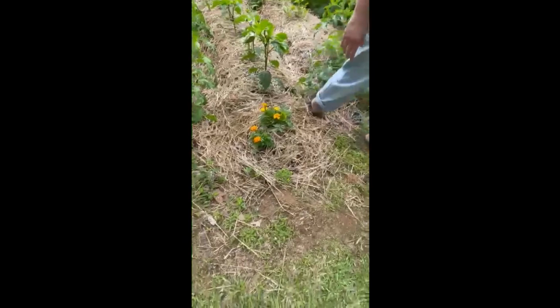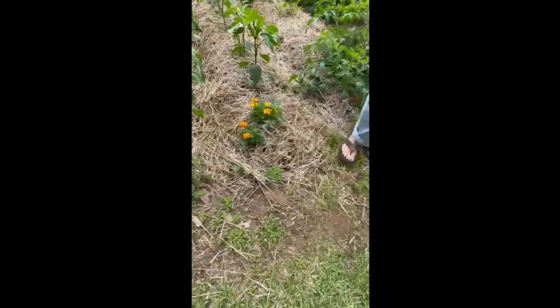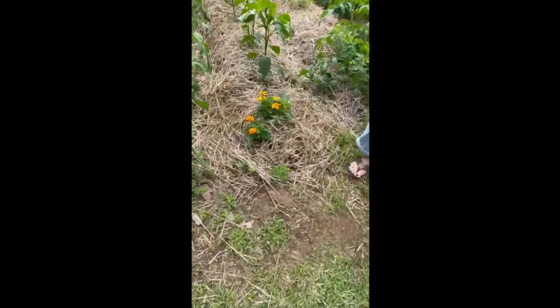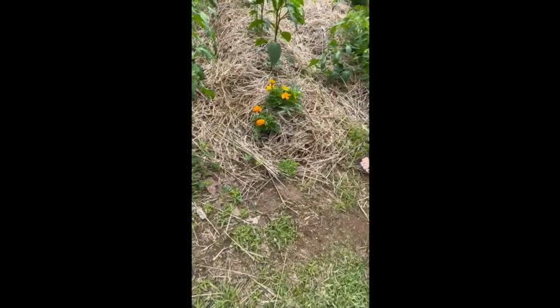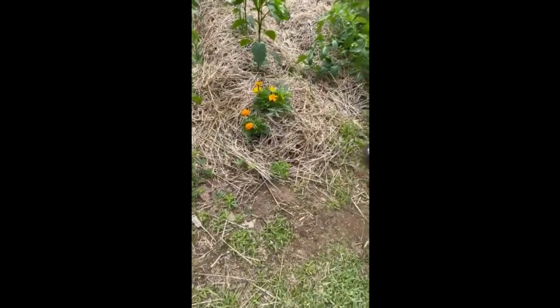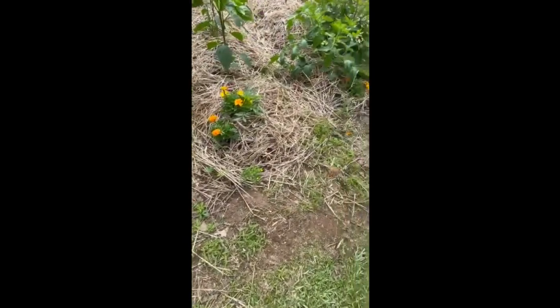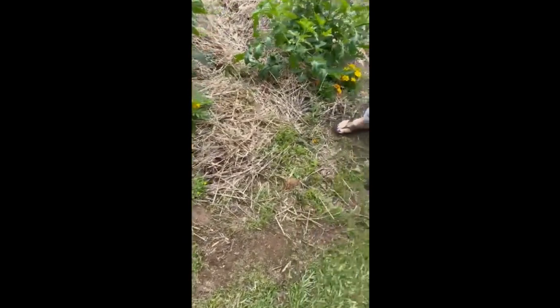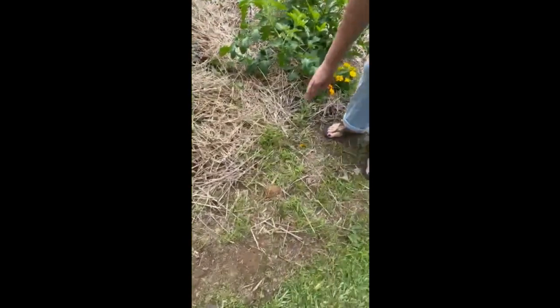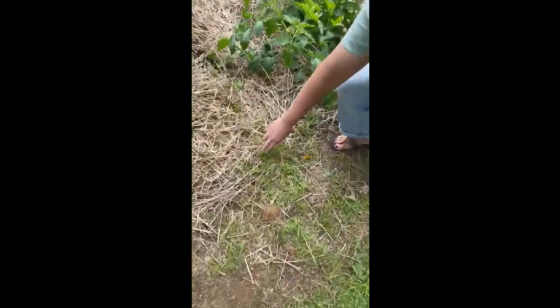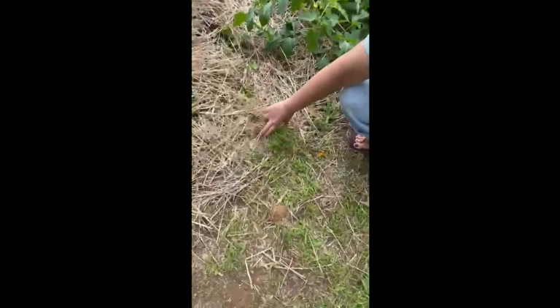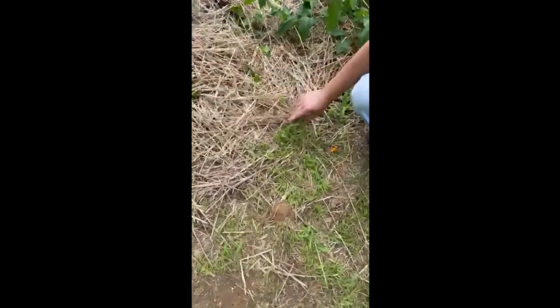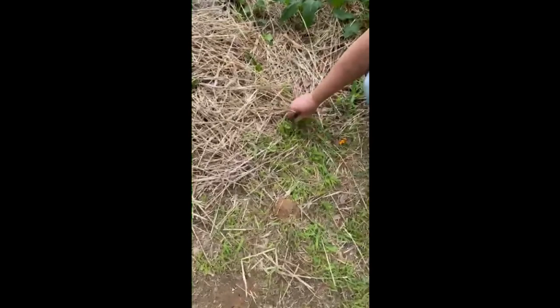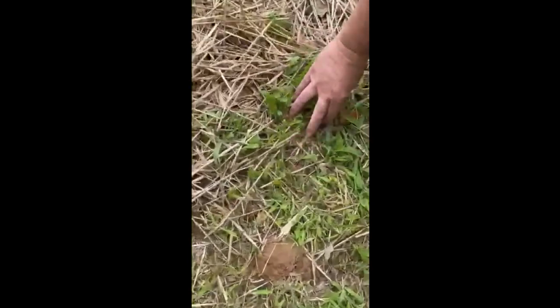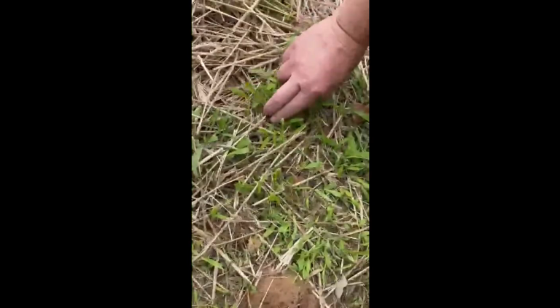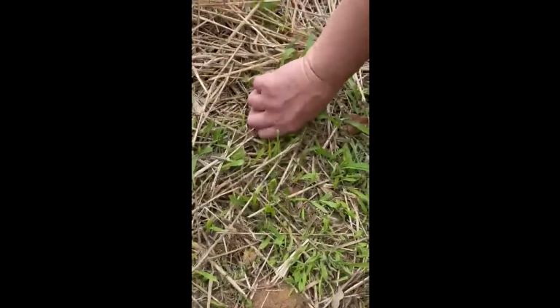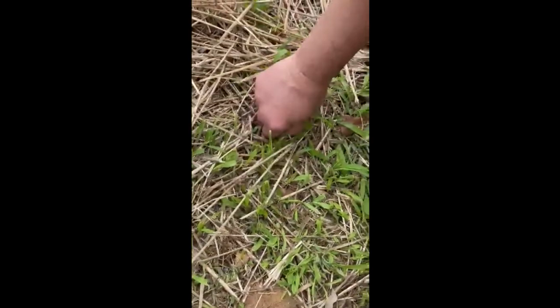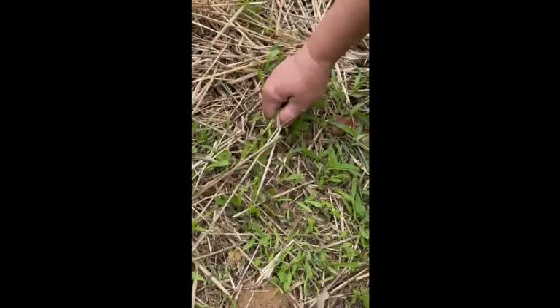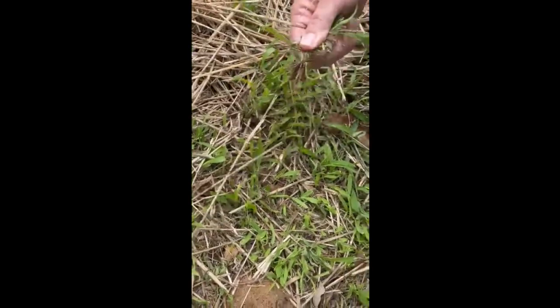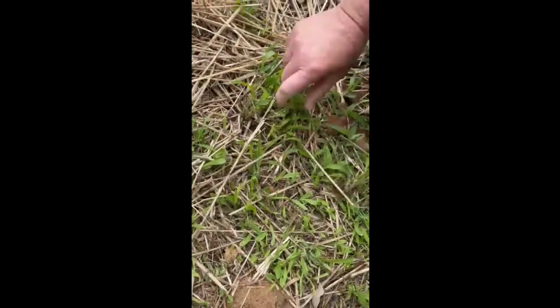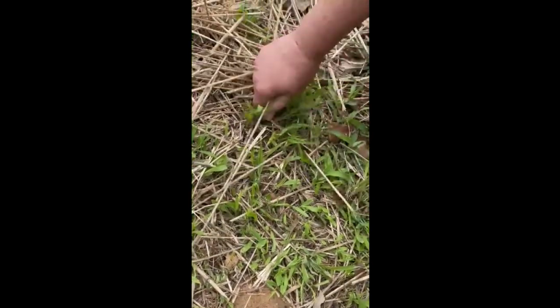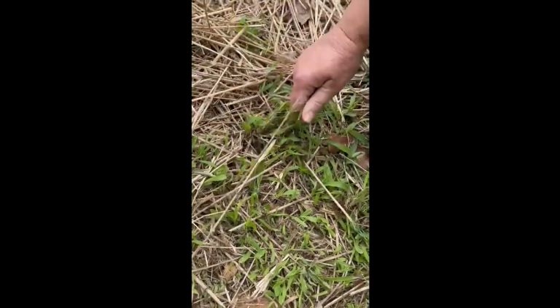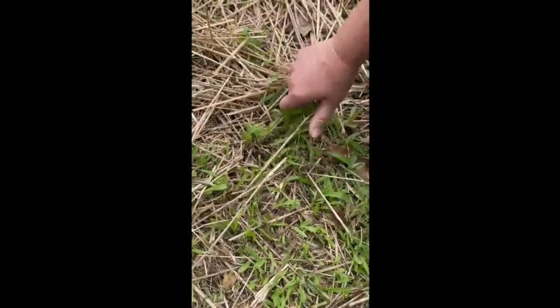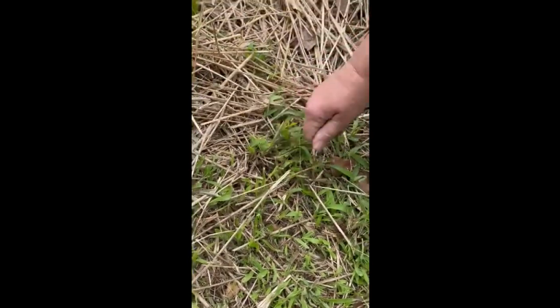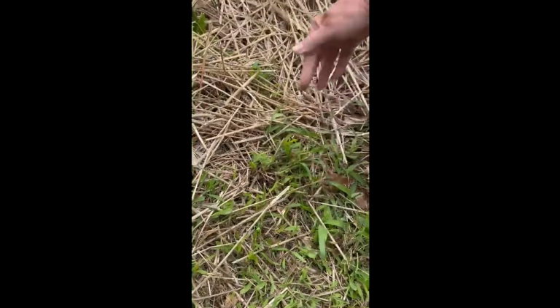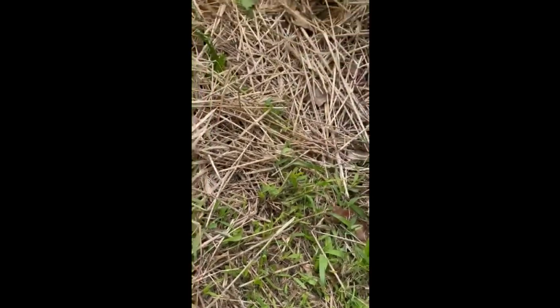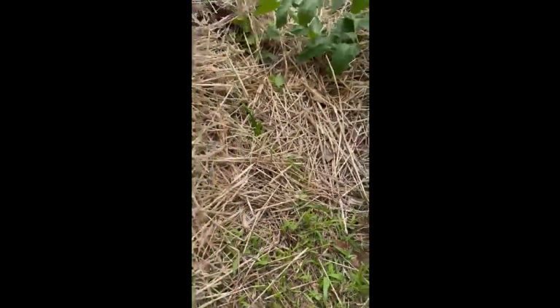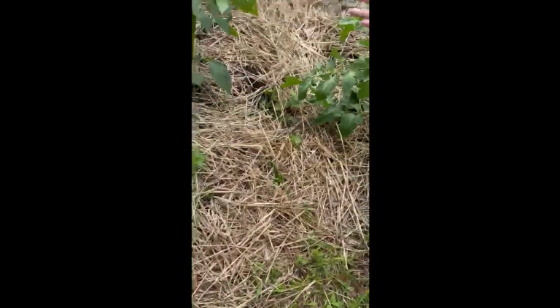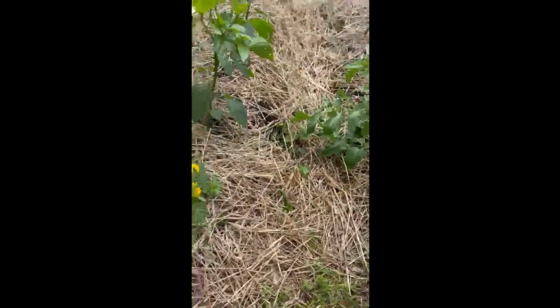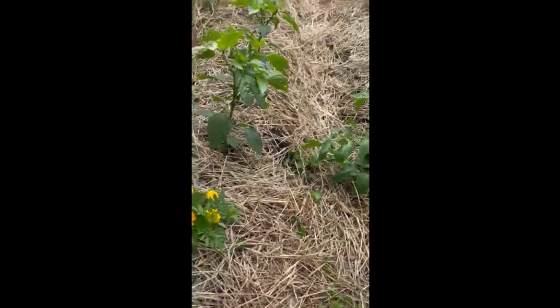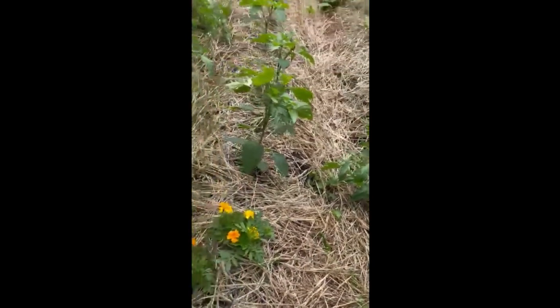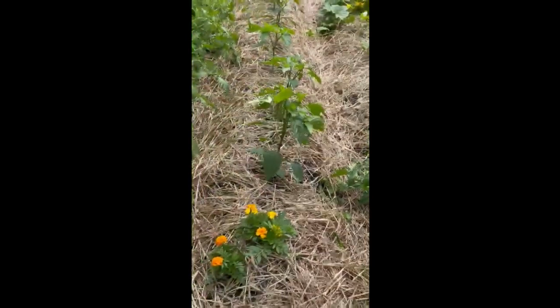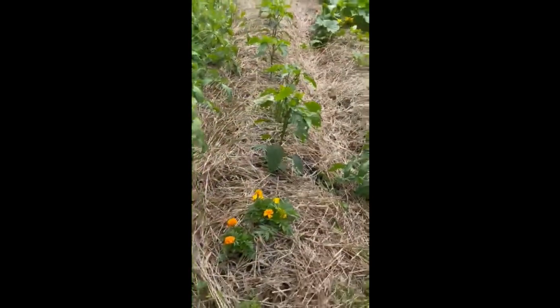Now this grass right here grows thick, tufty, spreads everywhere. It's hard to pull out, just kind of a pain. But look, we don't have that this year. So I'm quite impressed with that.